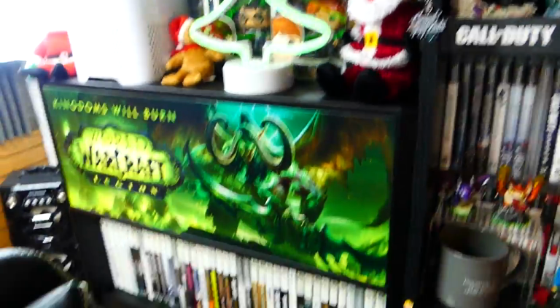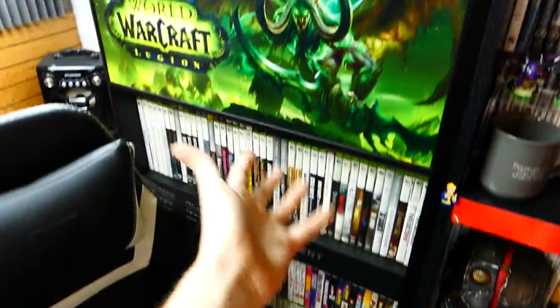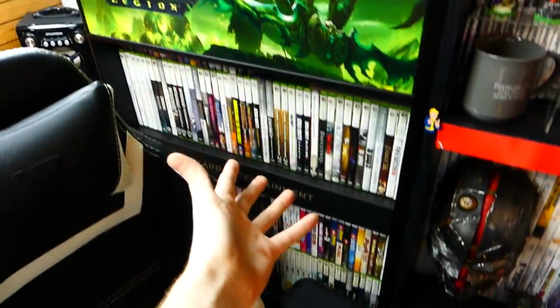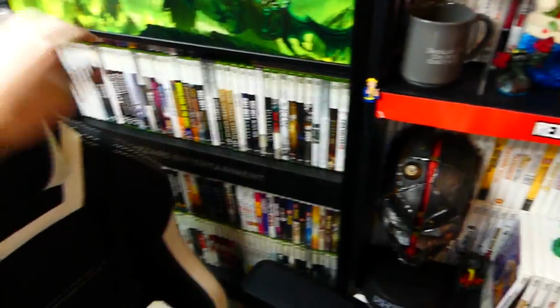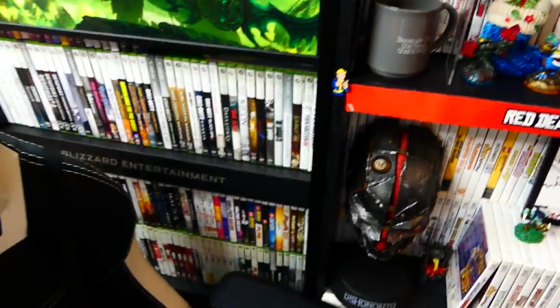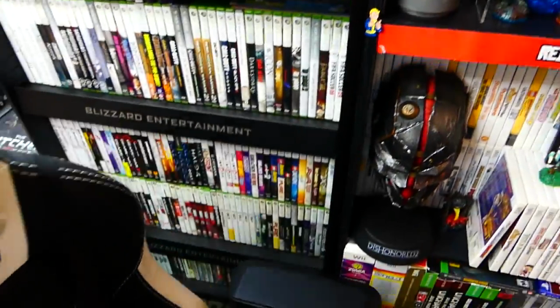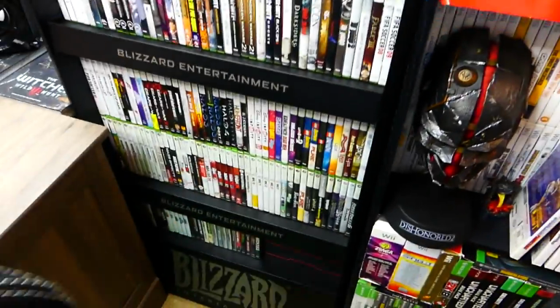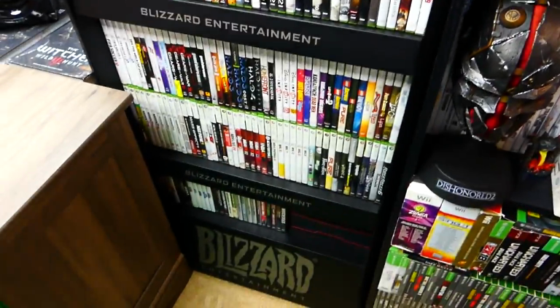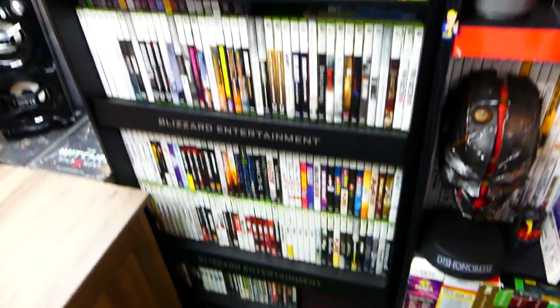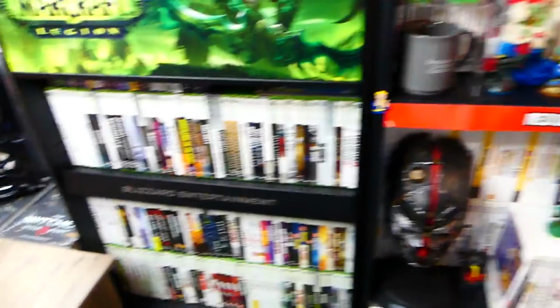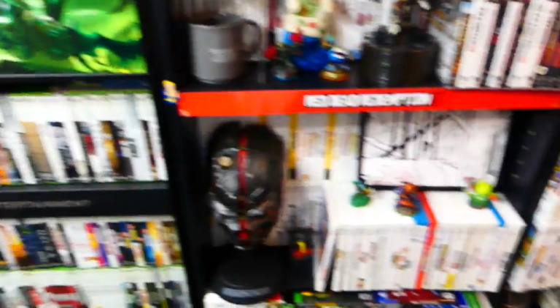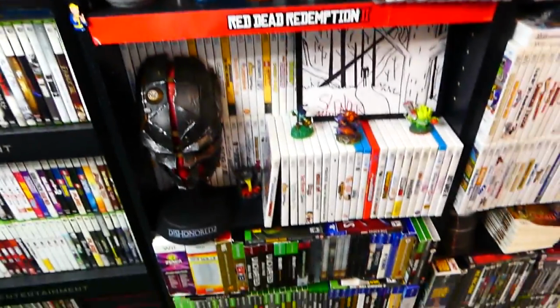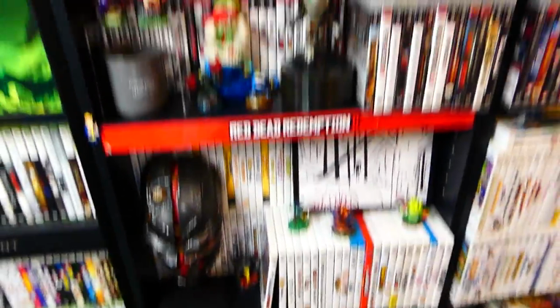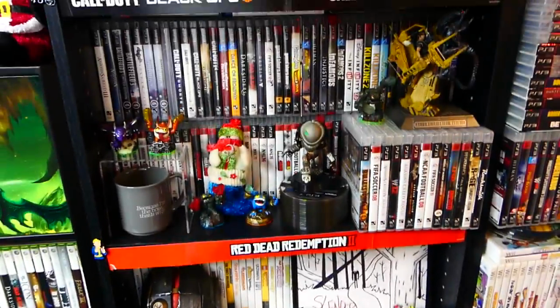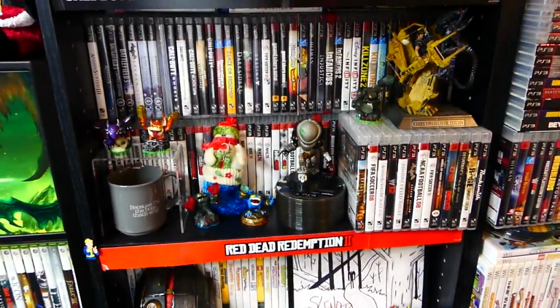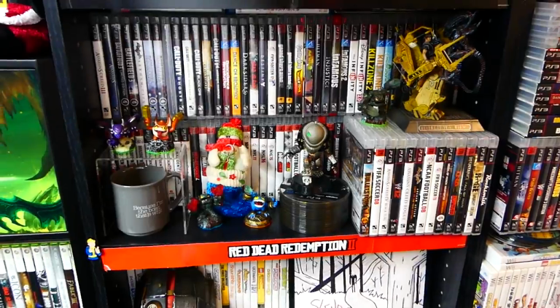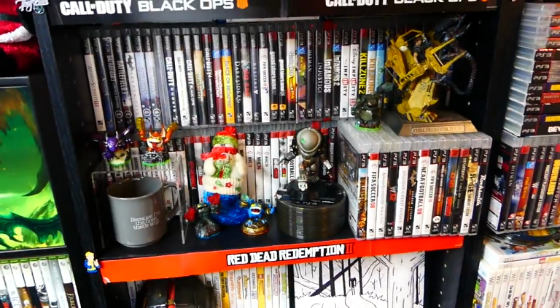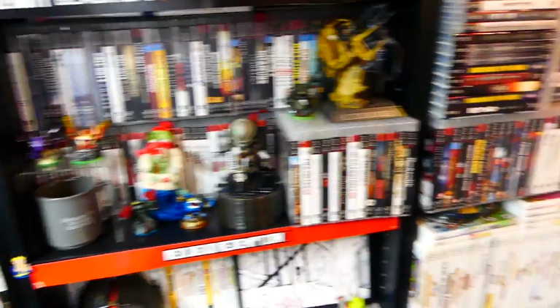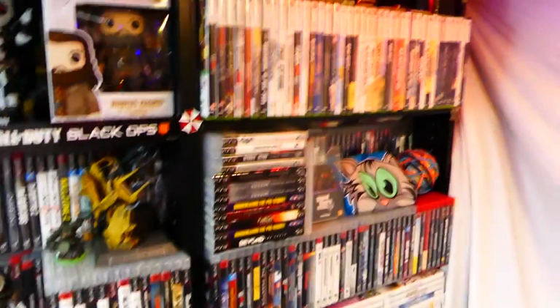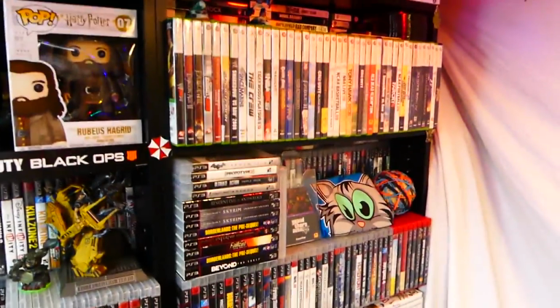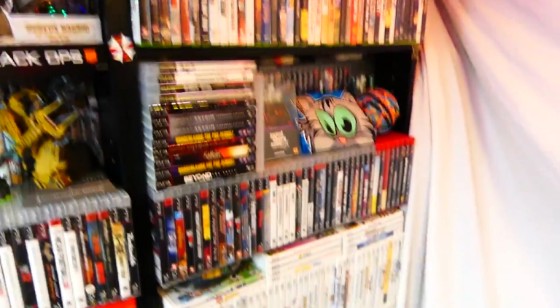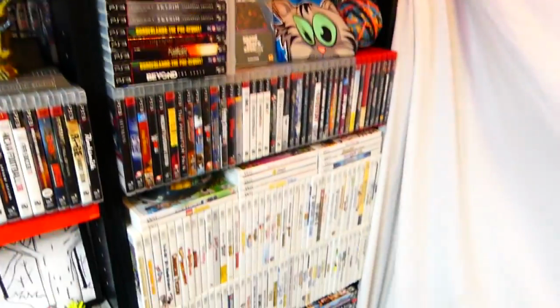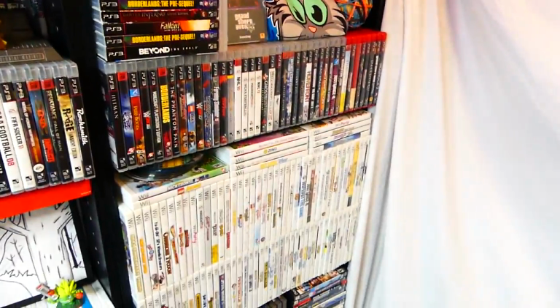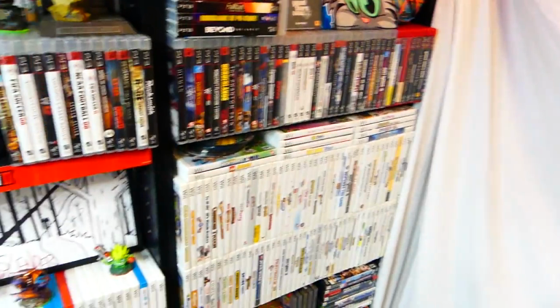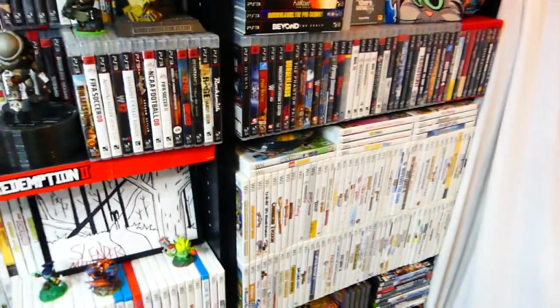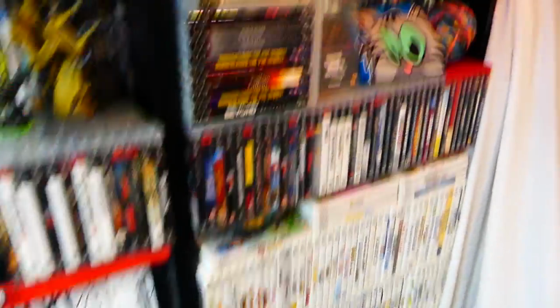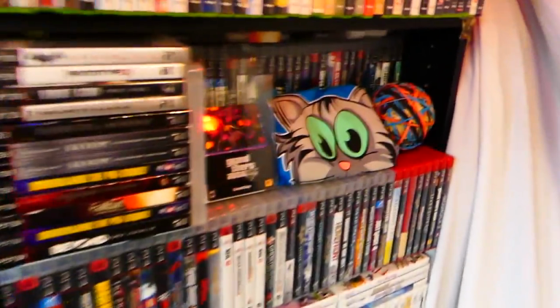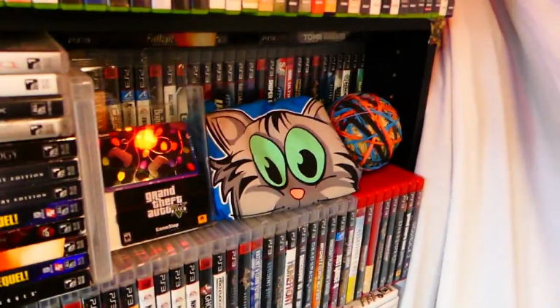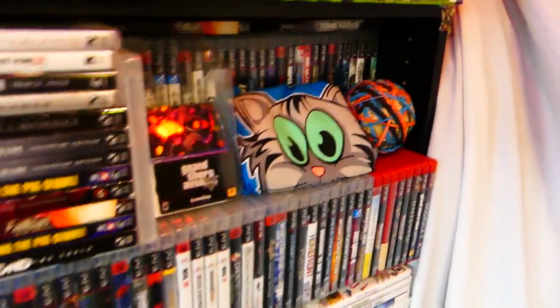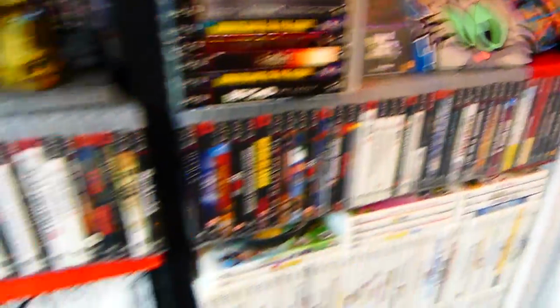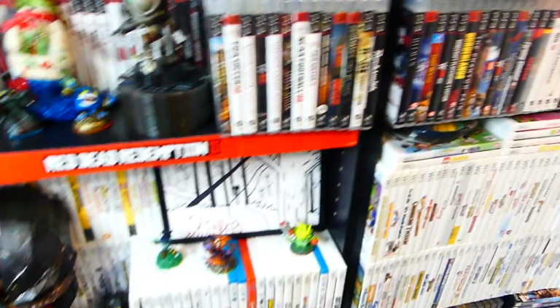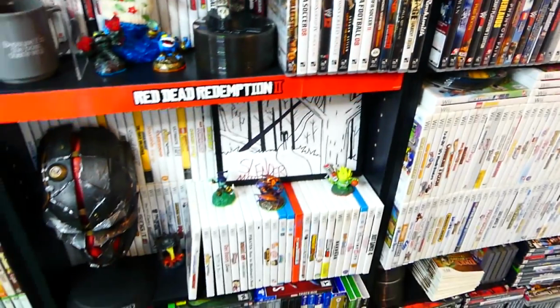There's all these games for Xbox 360 behind the chair, all these games for the Wii, for the PS3. There's all these, which are mainly empty cases on that side. Also a Speedy Cat t-shirt.